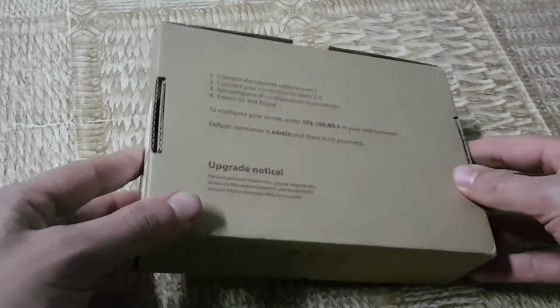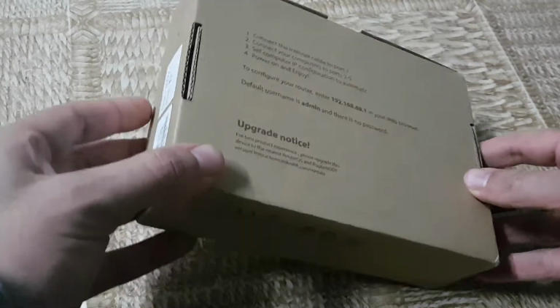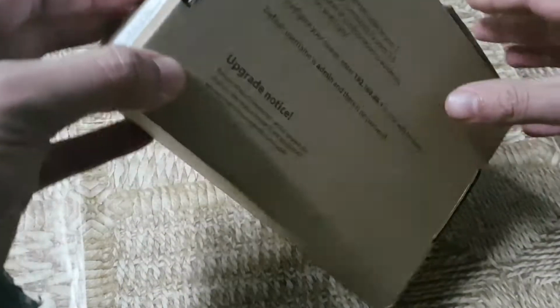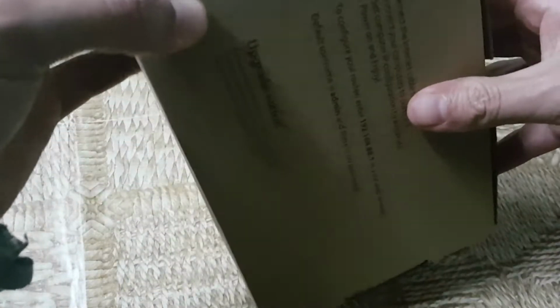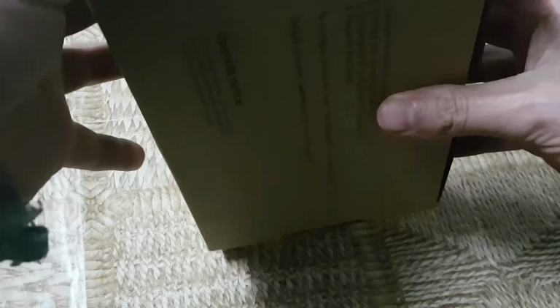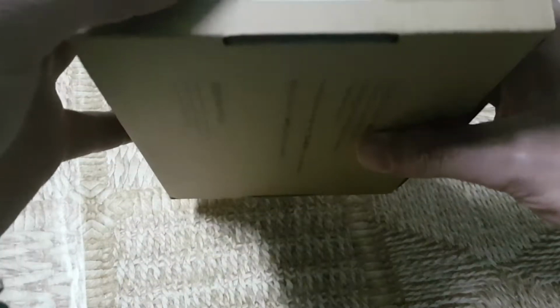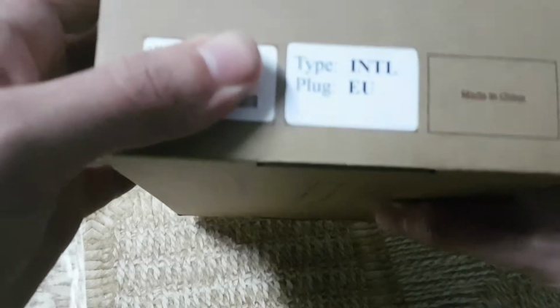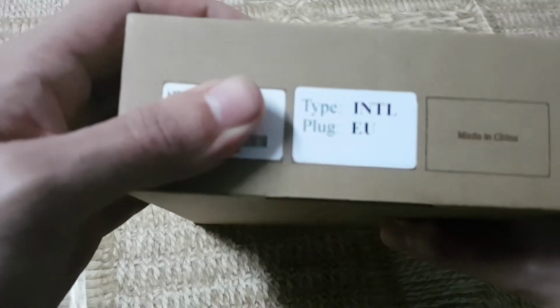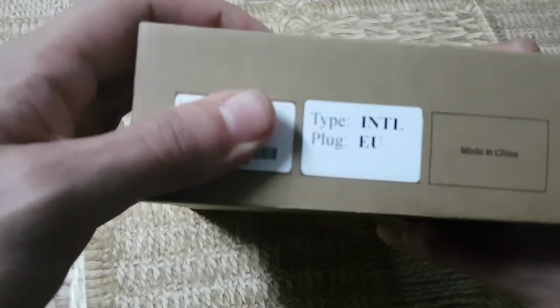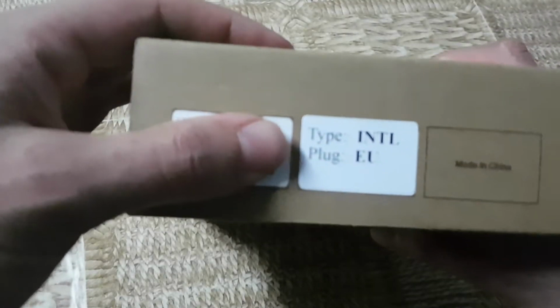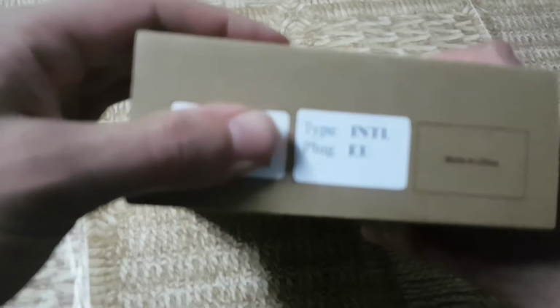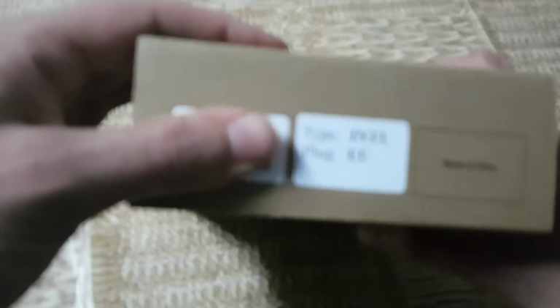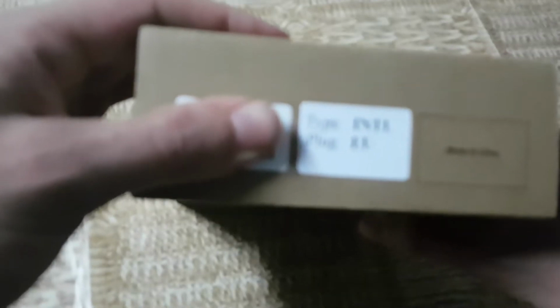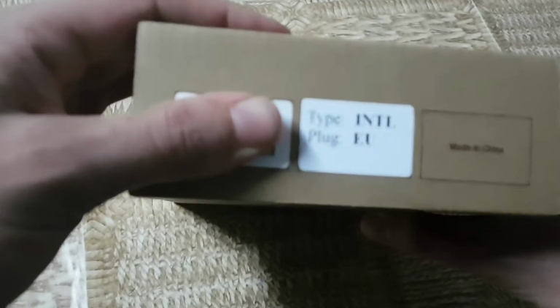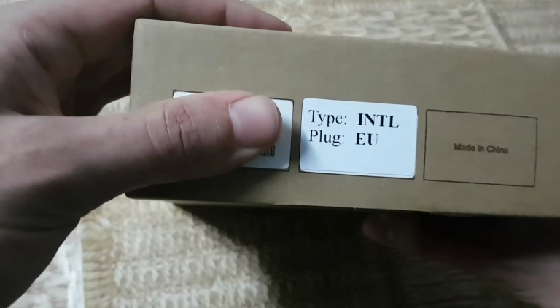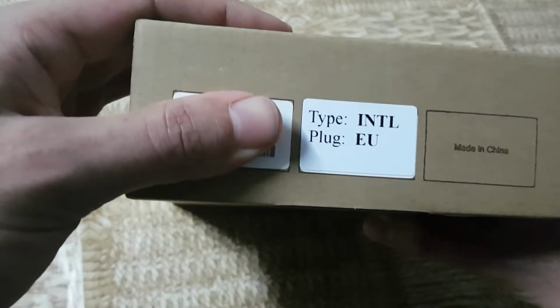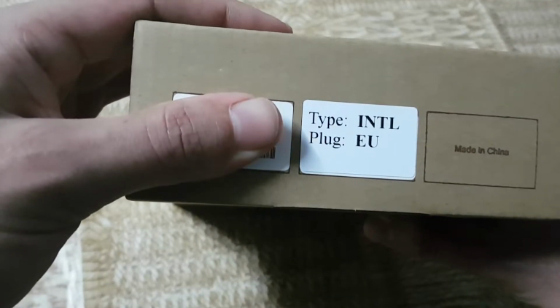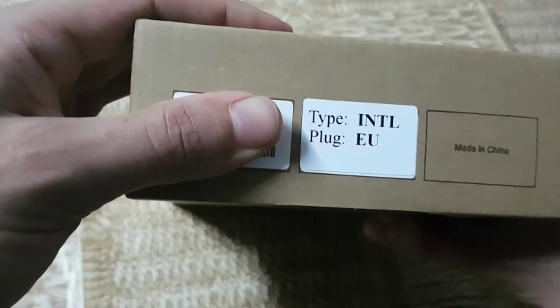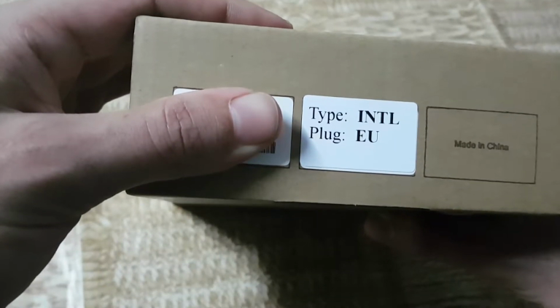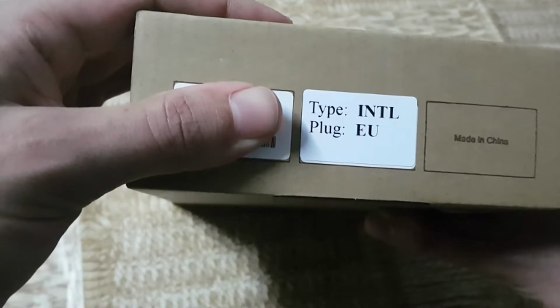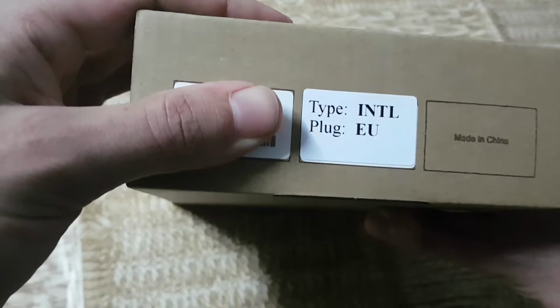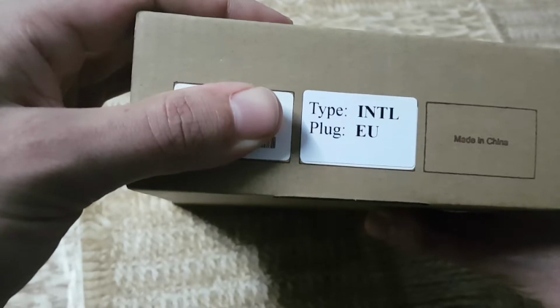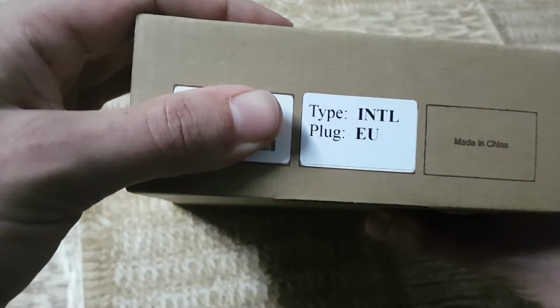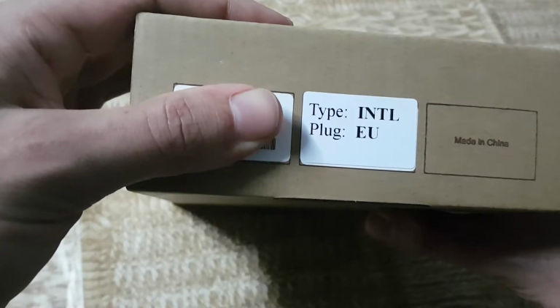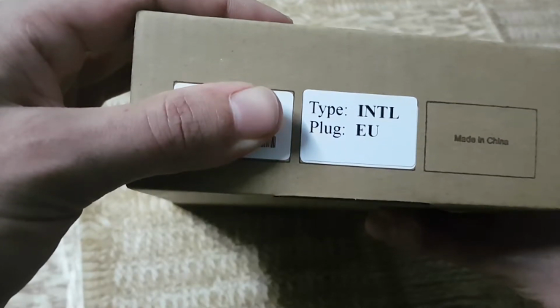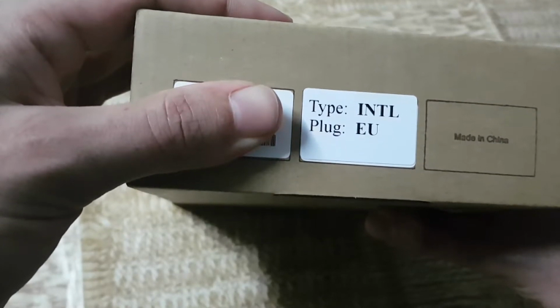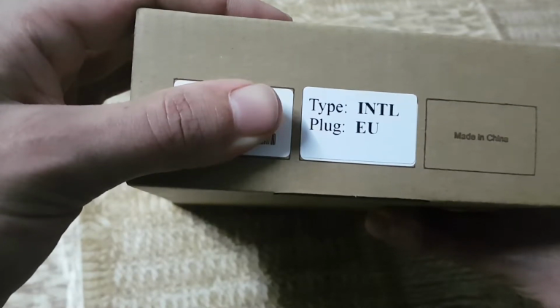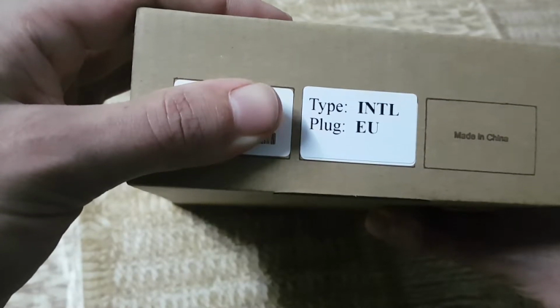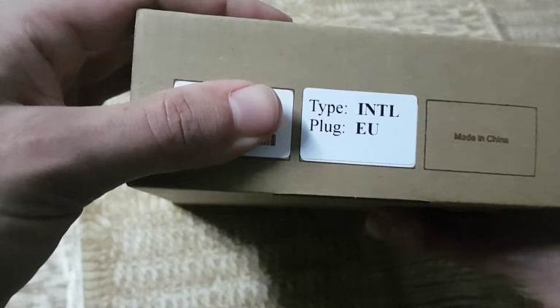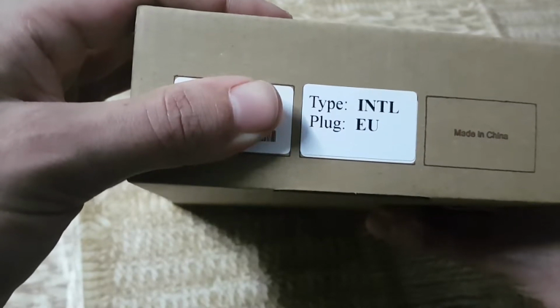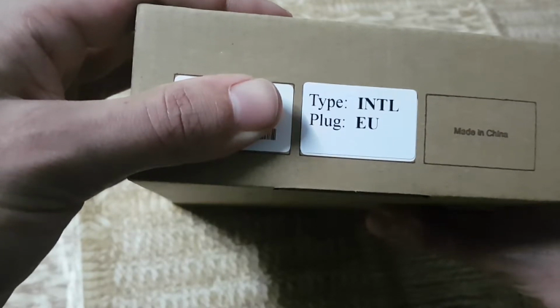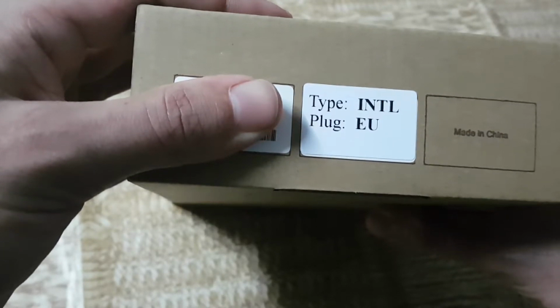On the bottom, on one side, this is an international model with an AU plug.